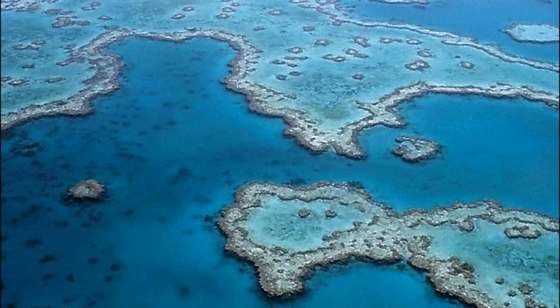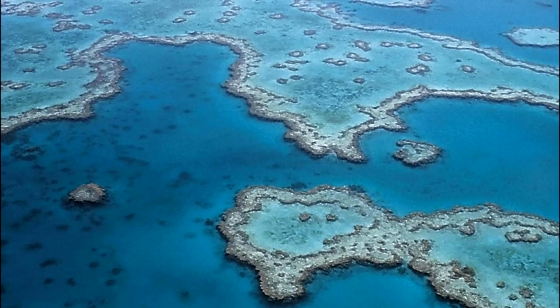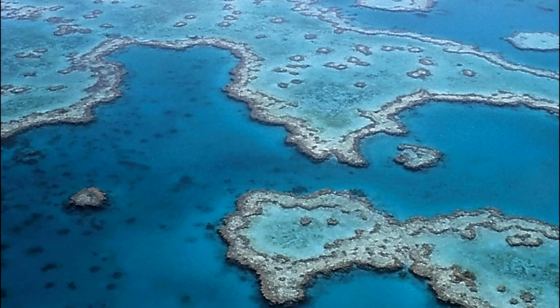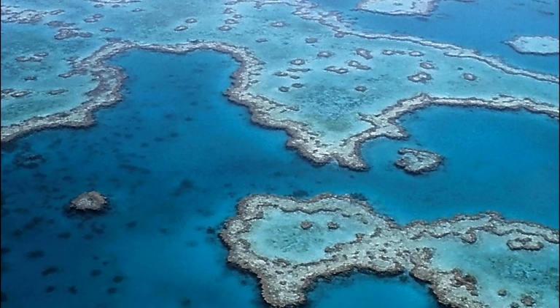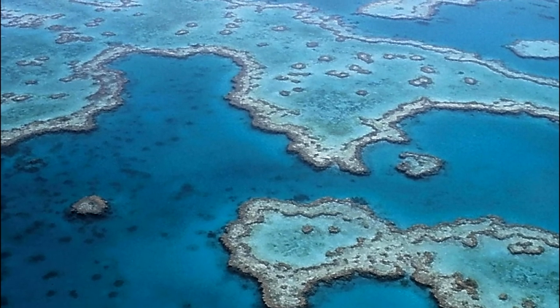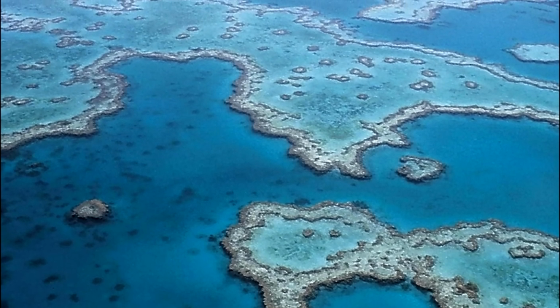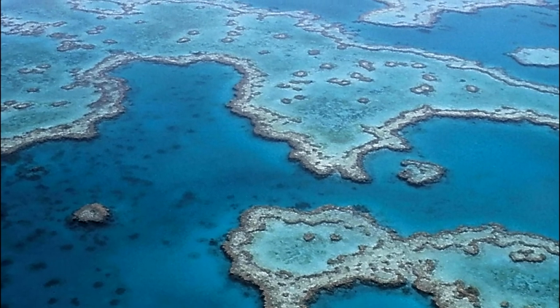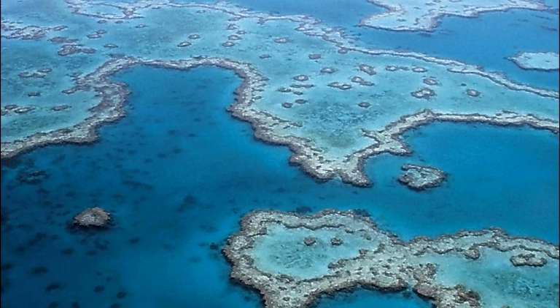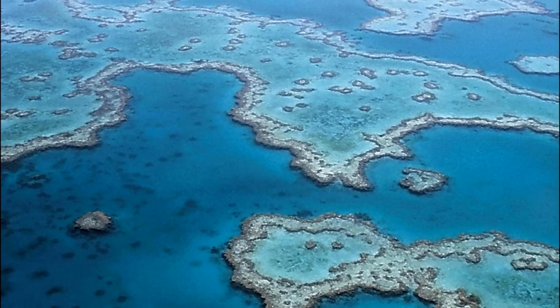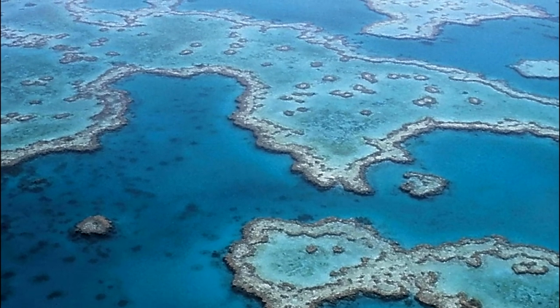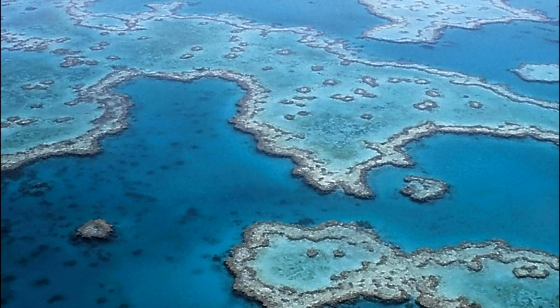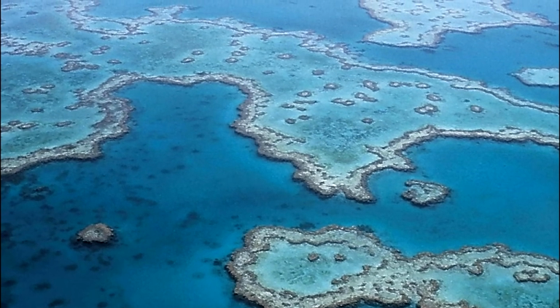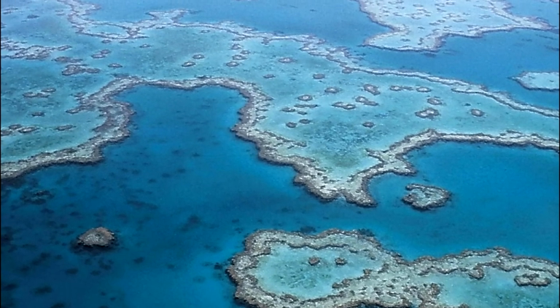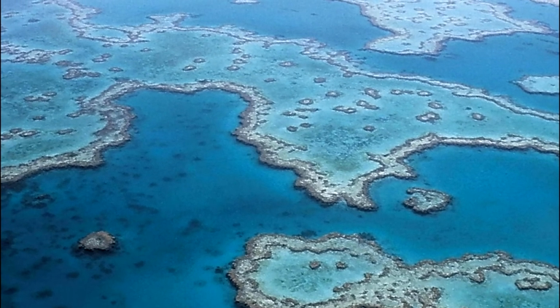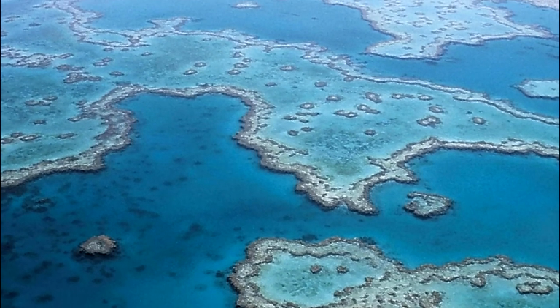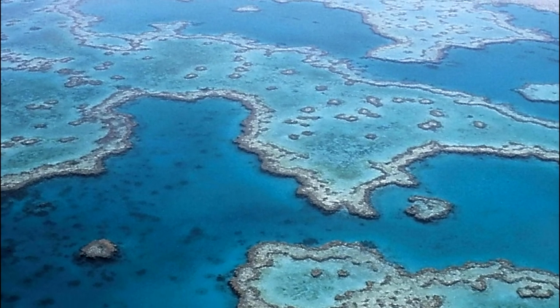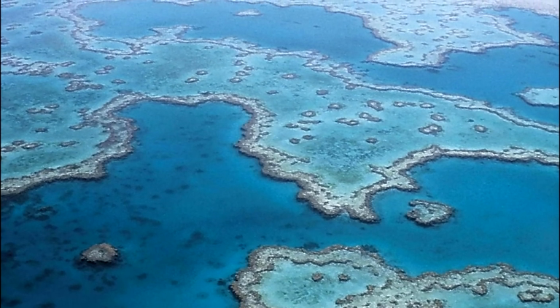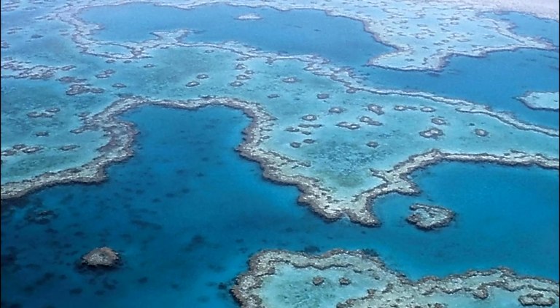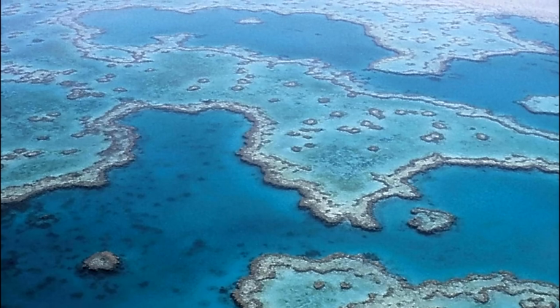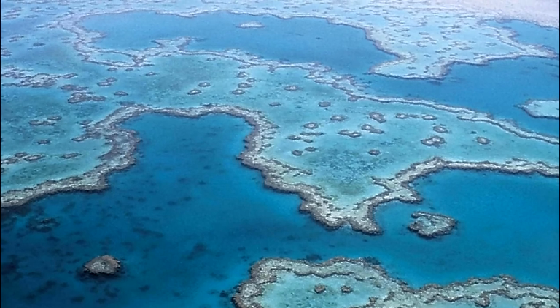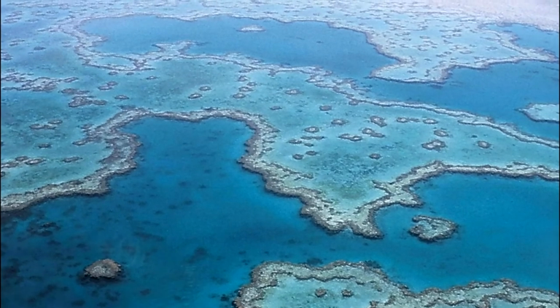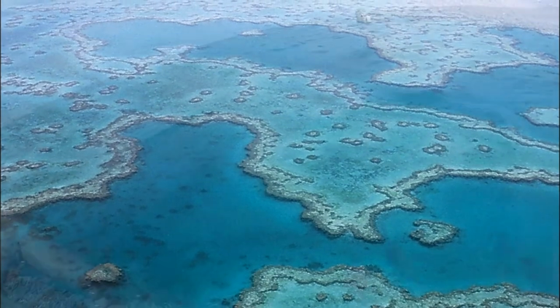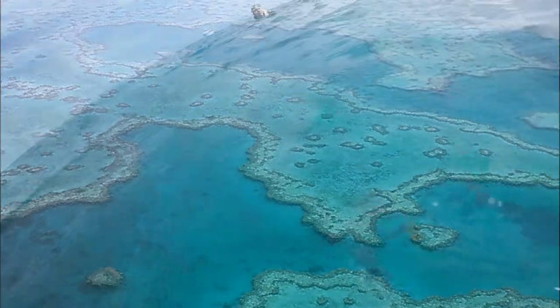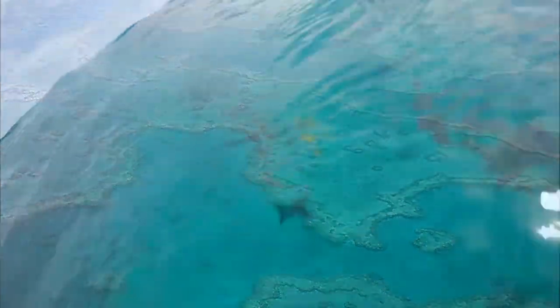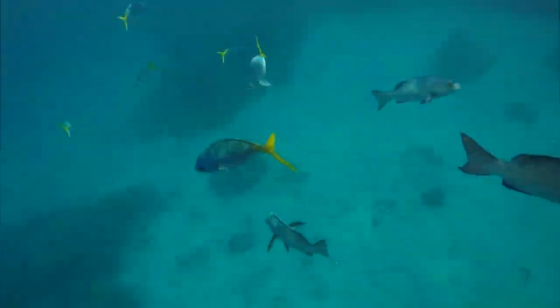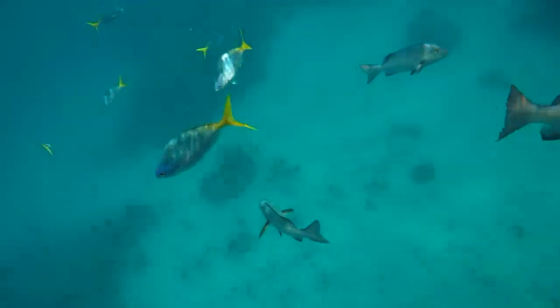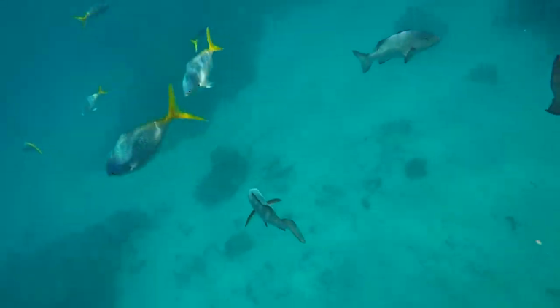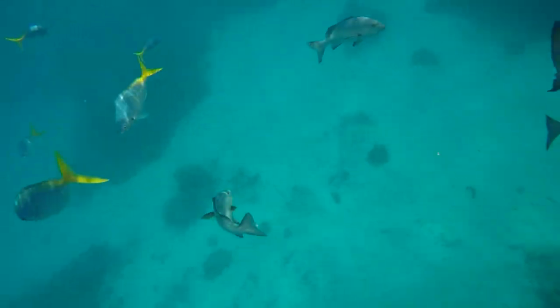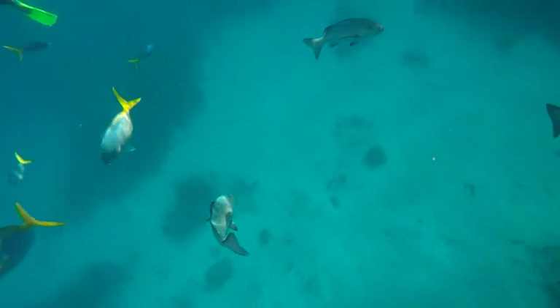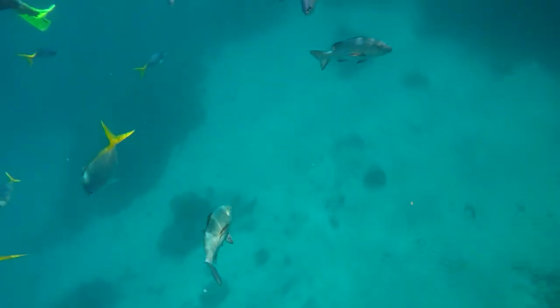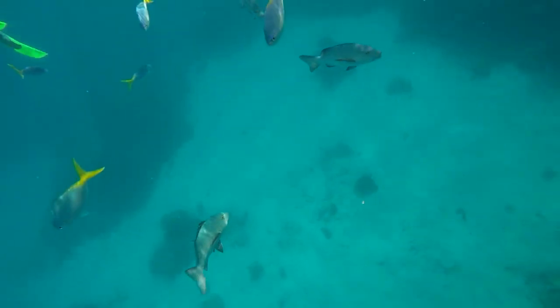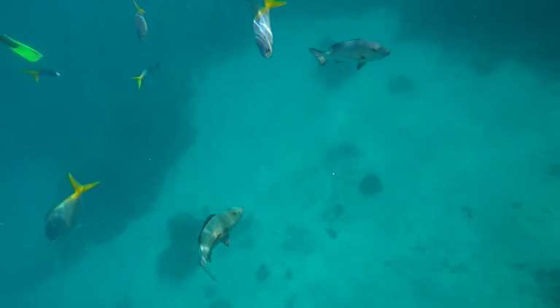The coral system is composed of 2,900 individual reefs and 900 islands stretching 1,400 miles.